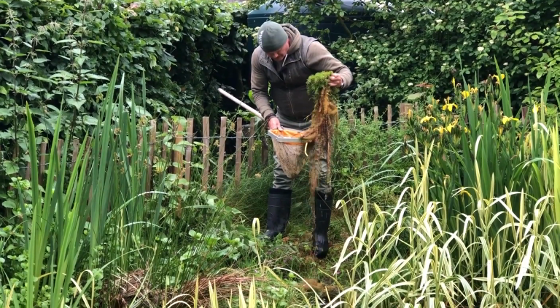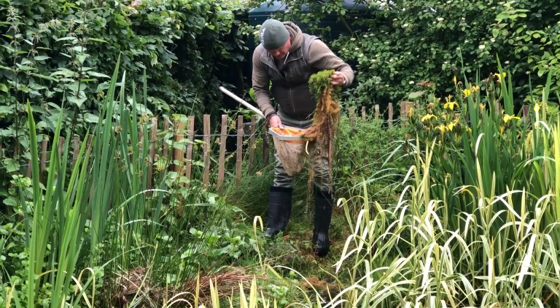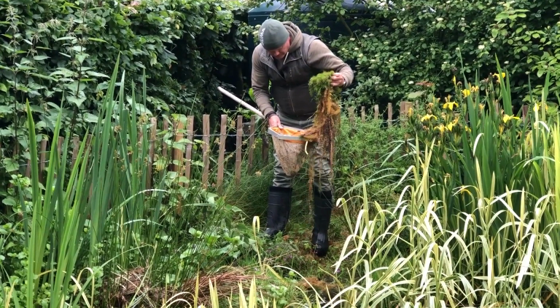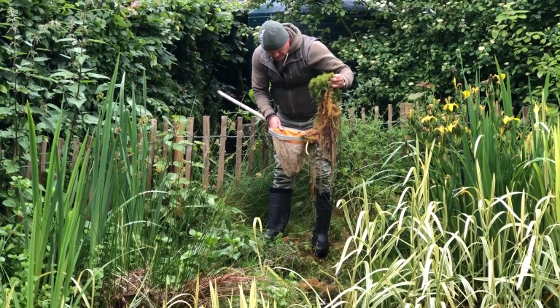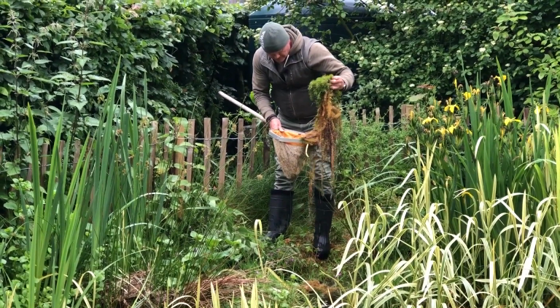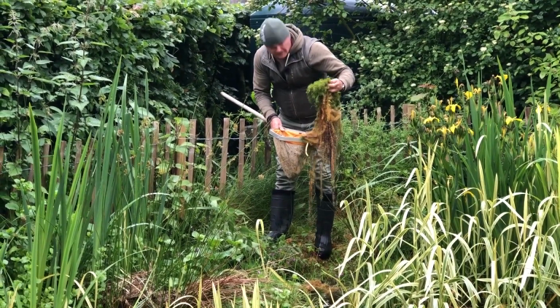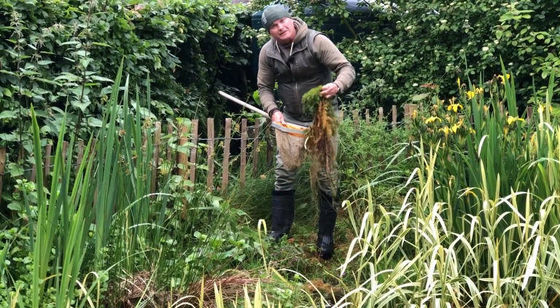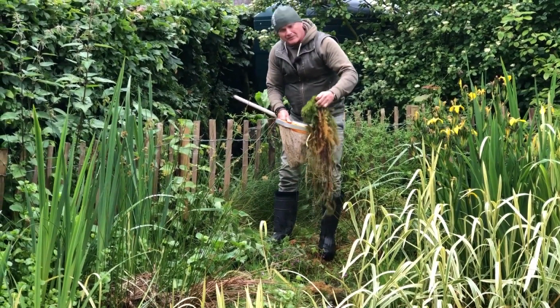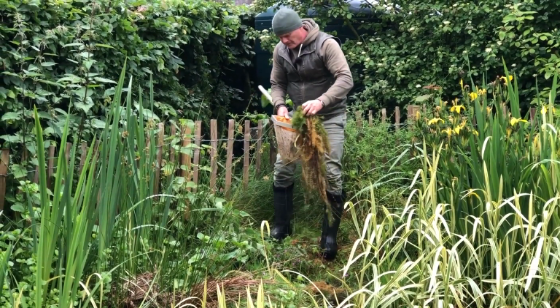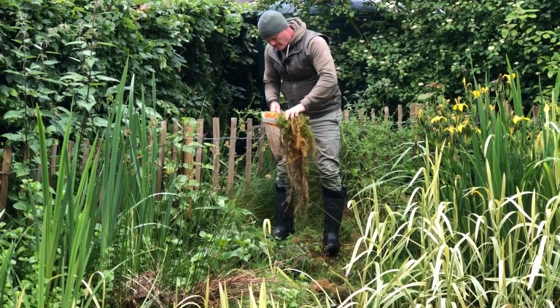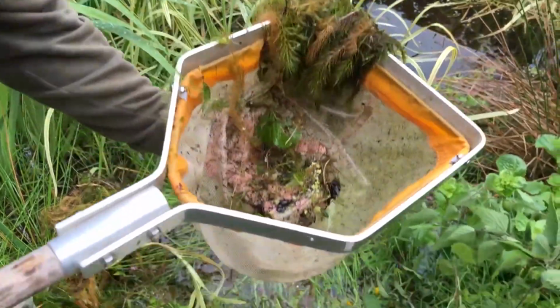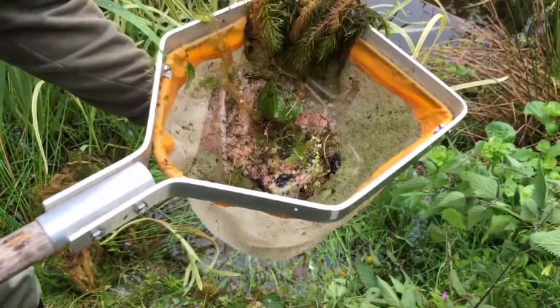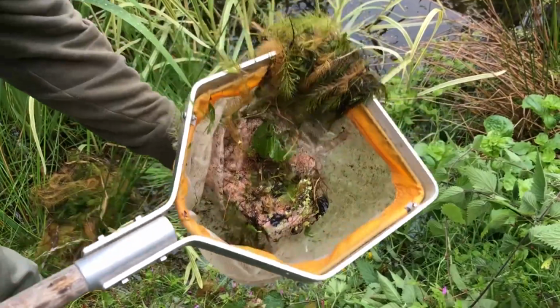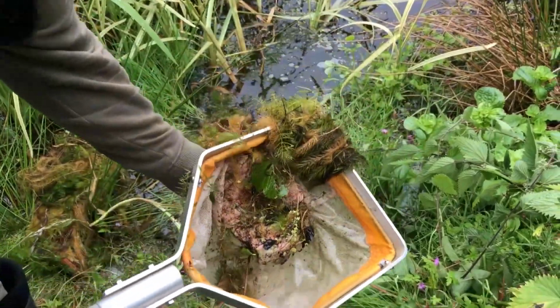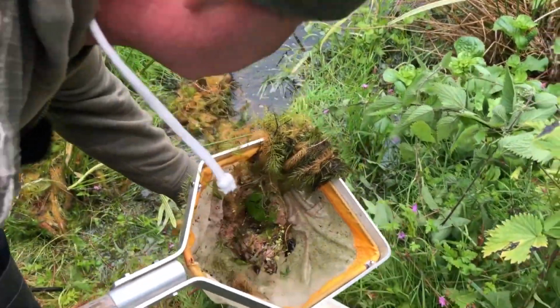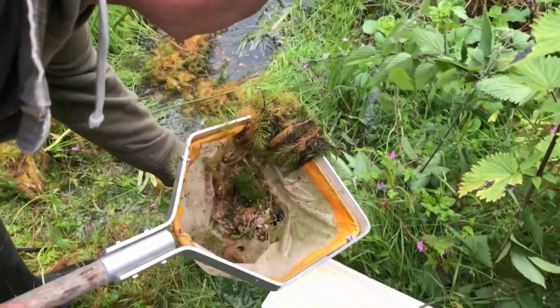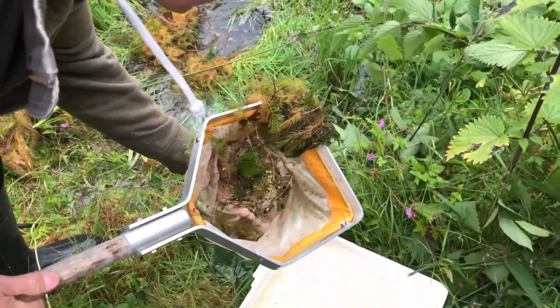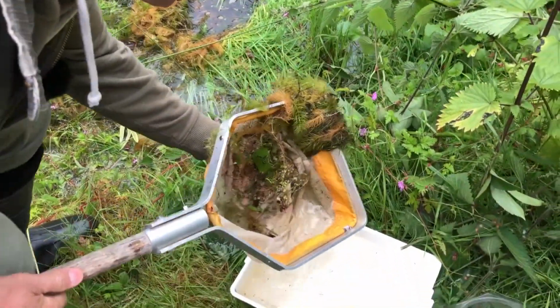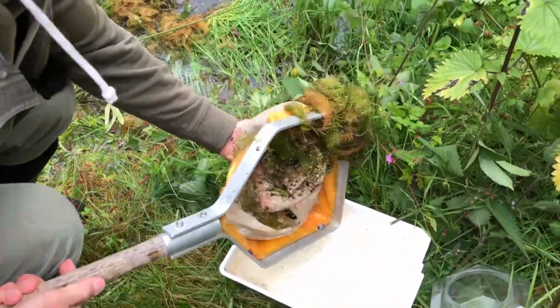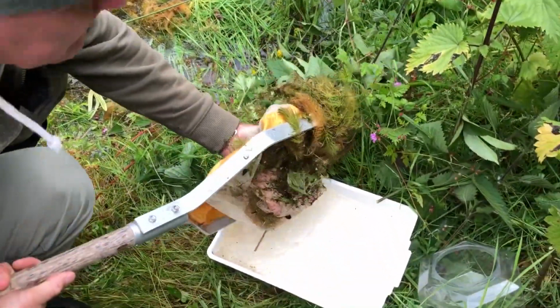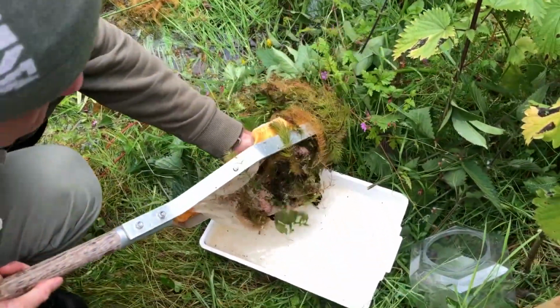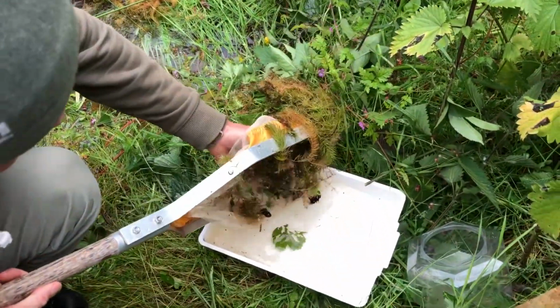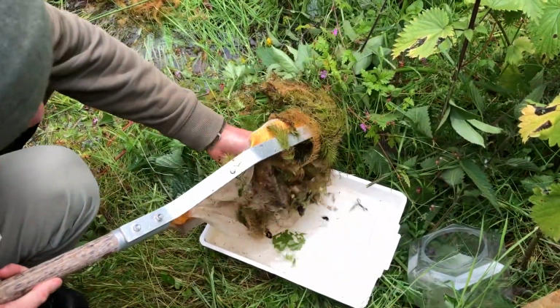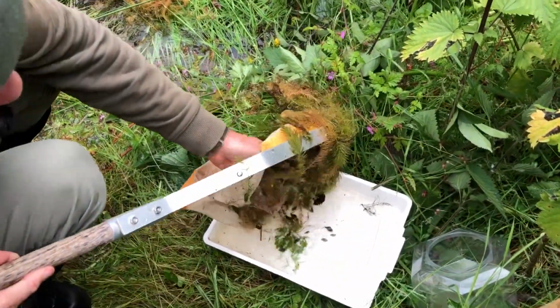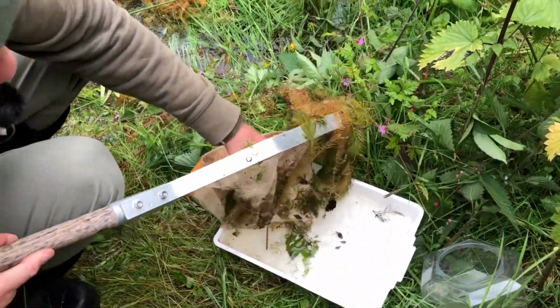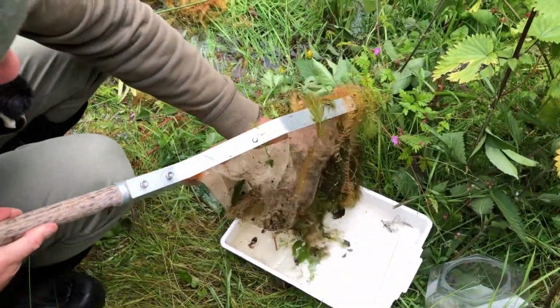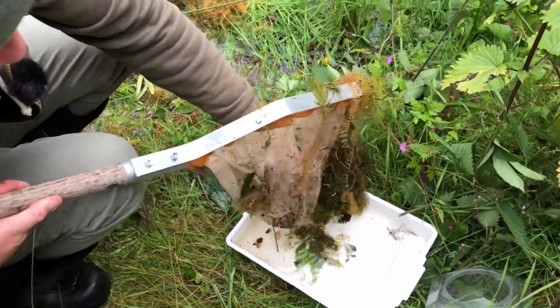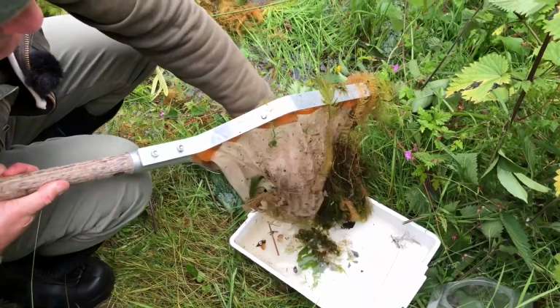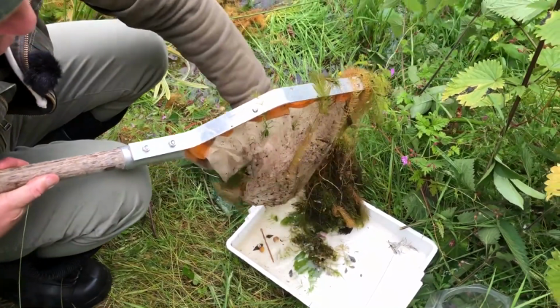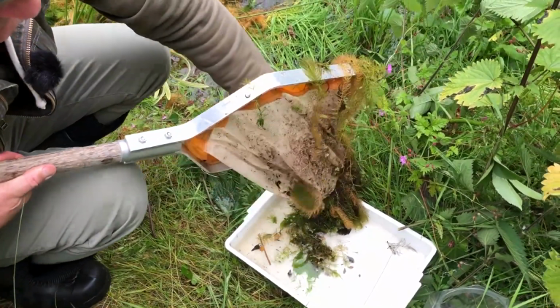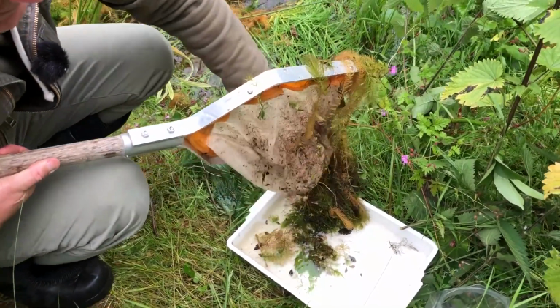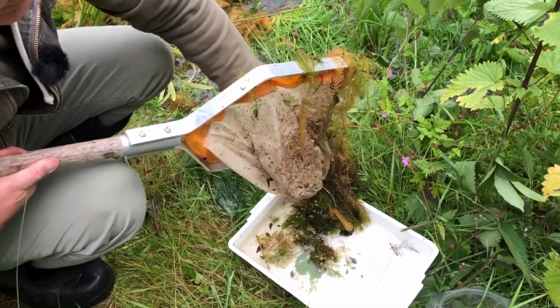We have life! Come and have a look. First scoop — all sorts of goodies. Let's tip it in the tray.